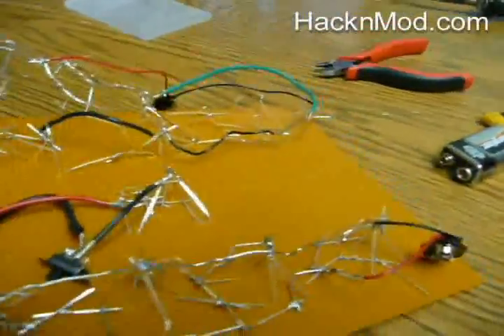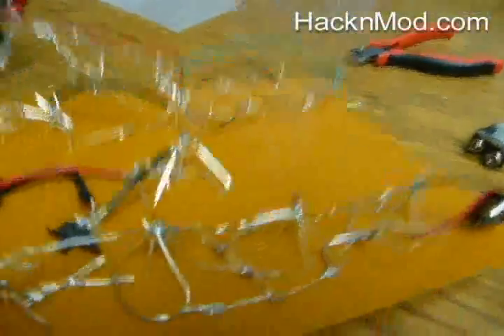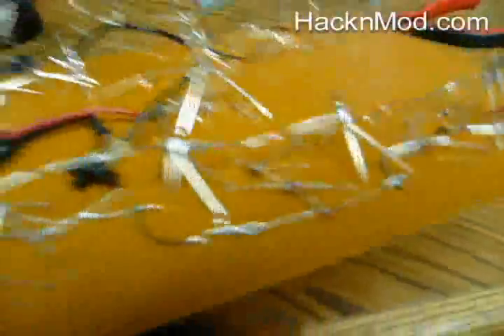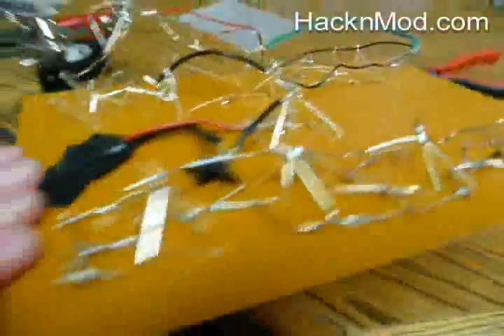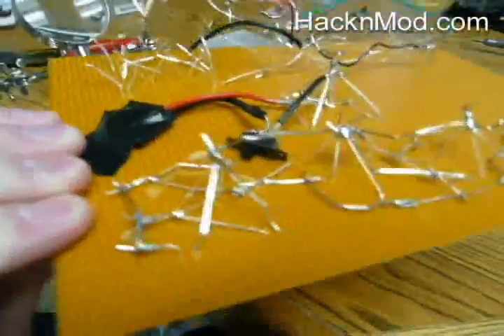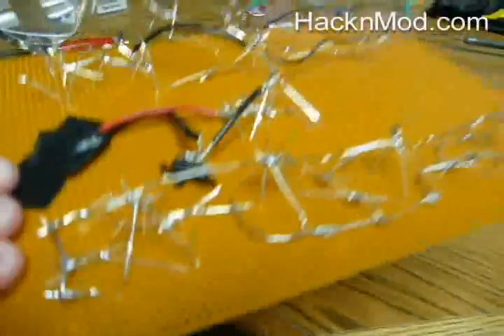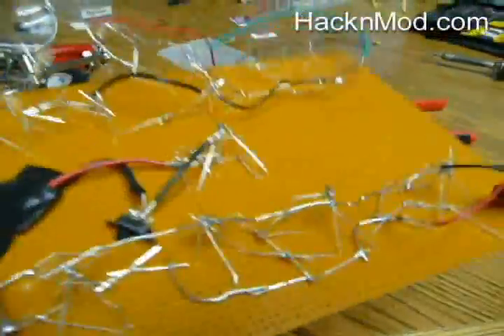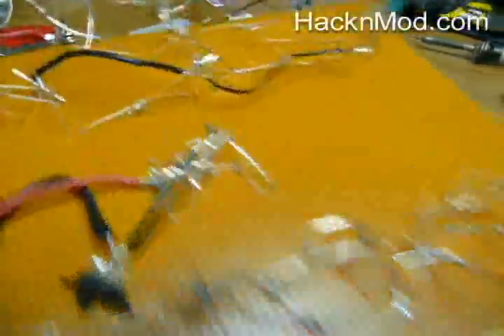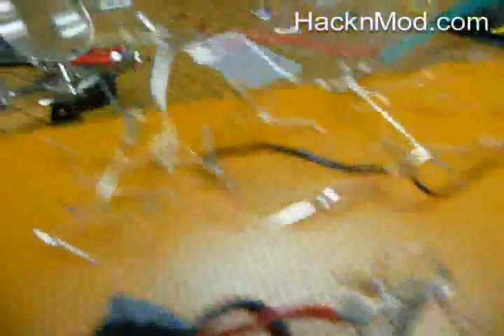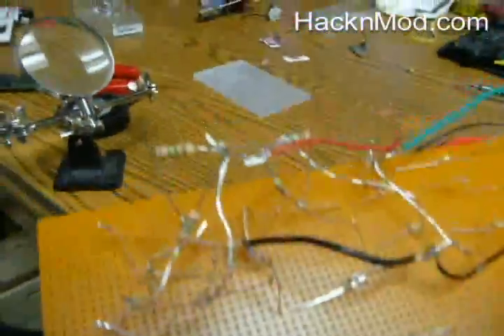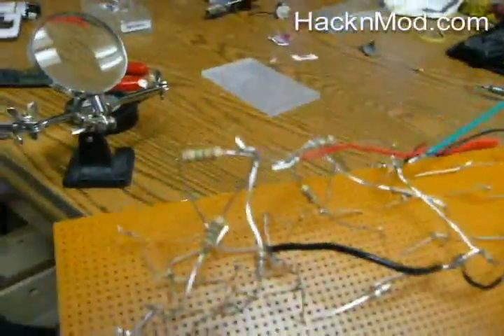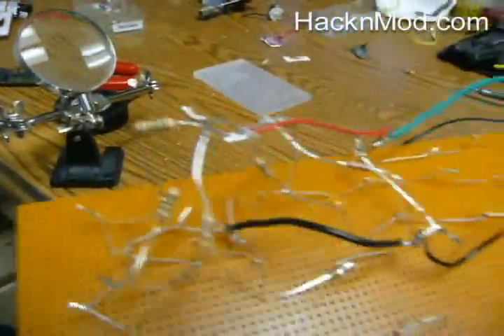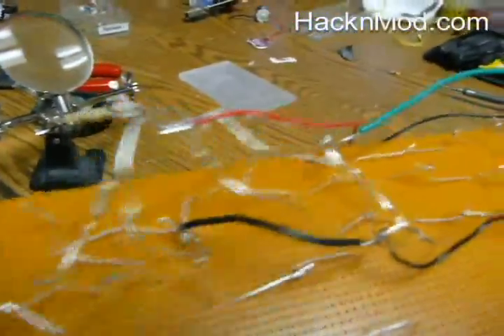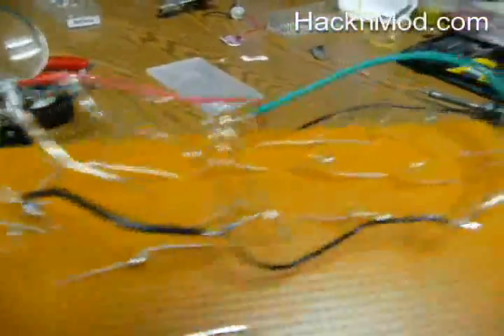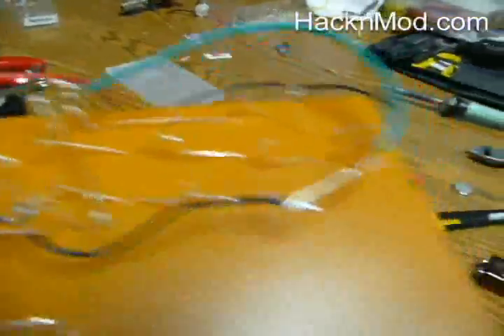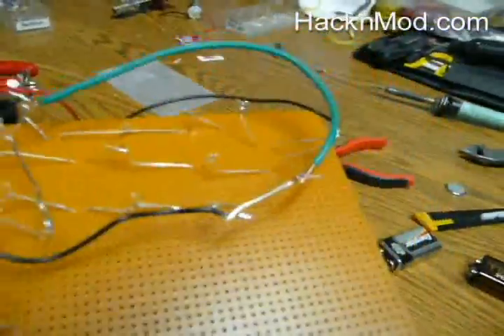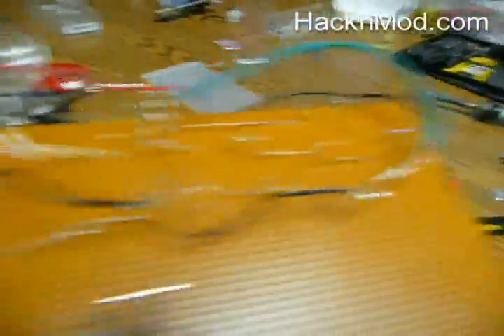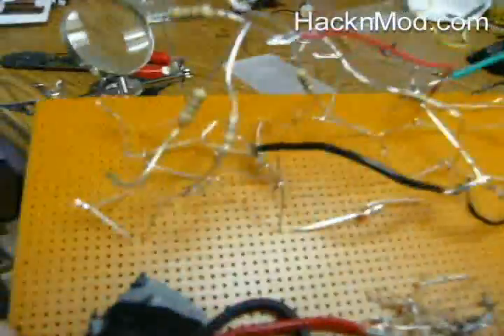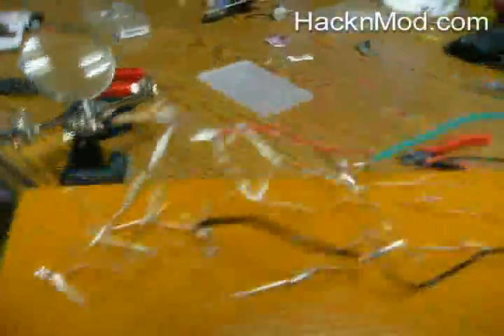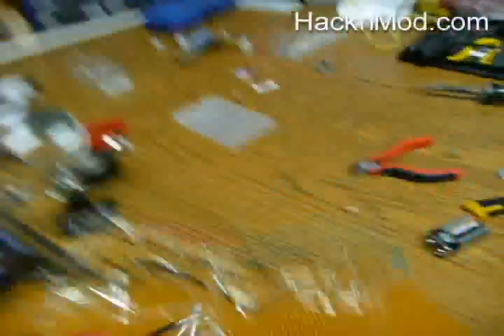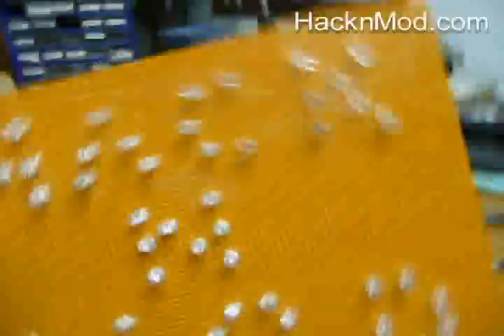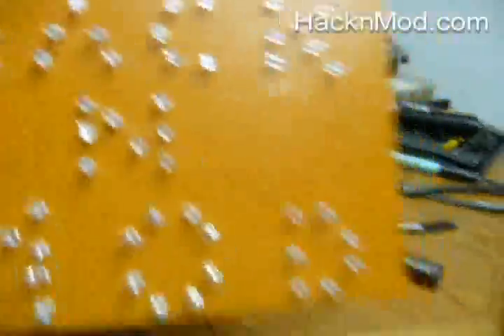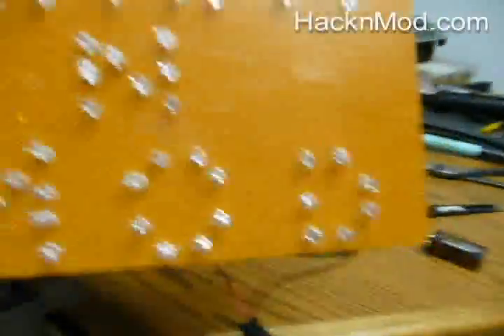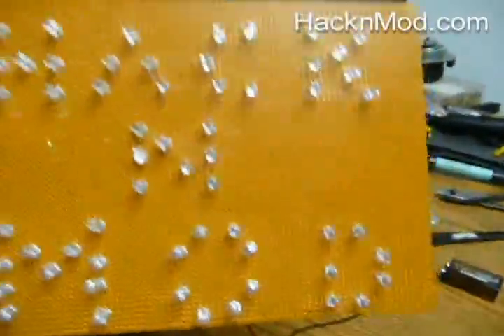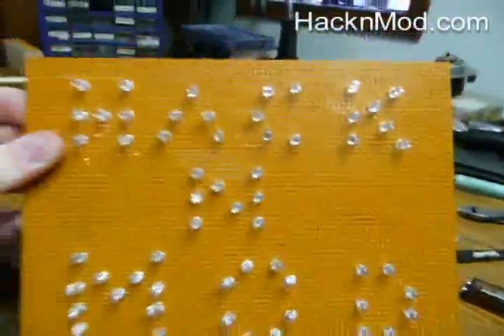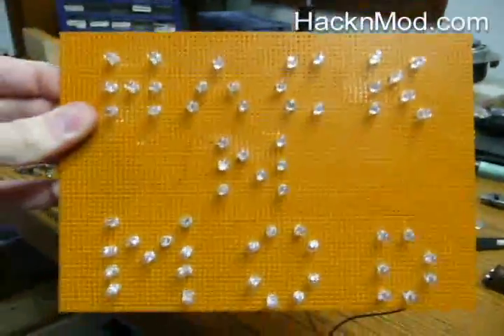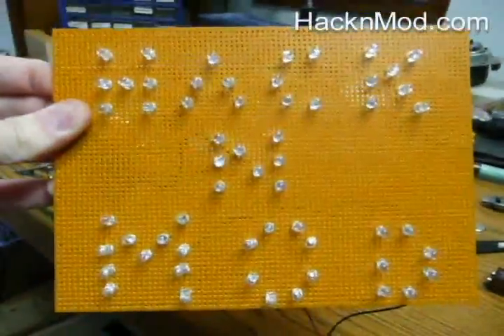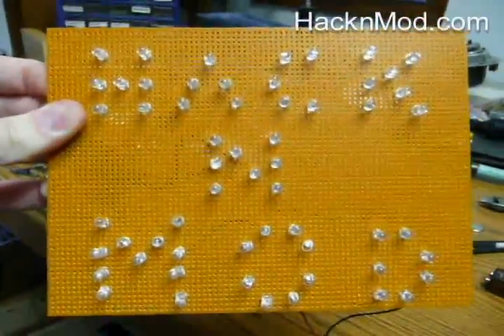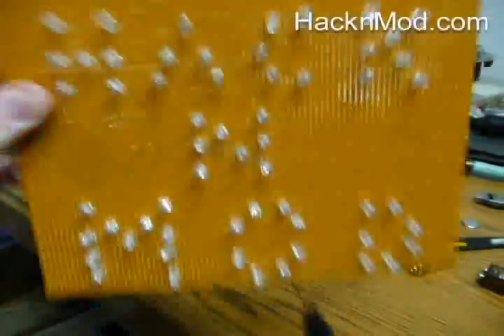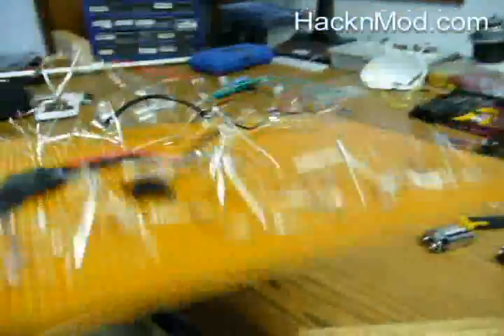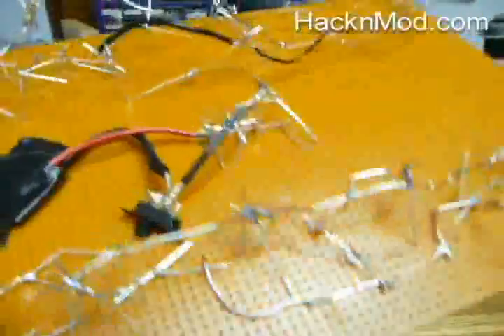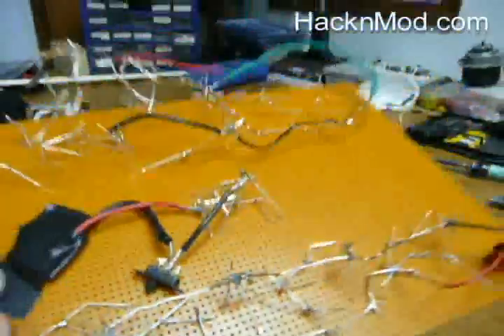Here it is all soldered up — looks like a complete mess, which it basically is. After a couple of hours of soldering, you got it all done, and all you gotta do is attach your batteries and then light it all up.